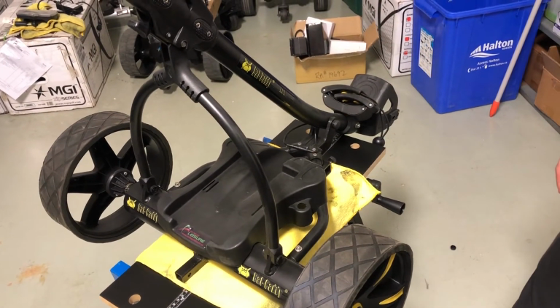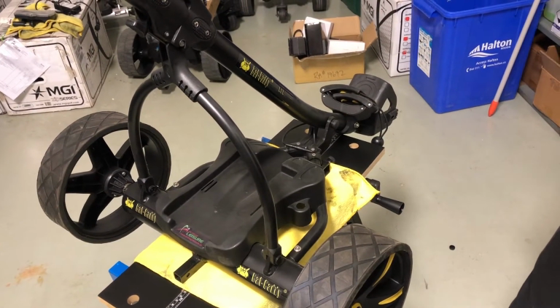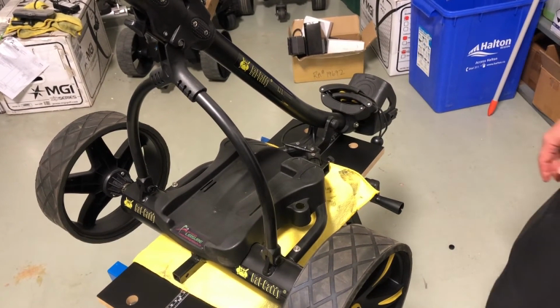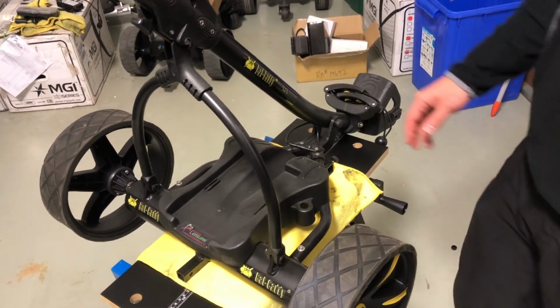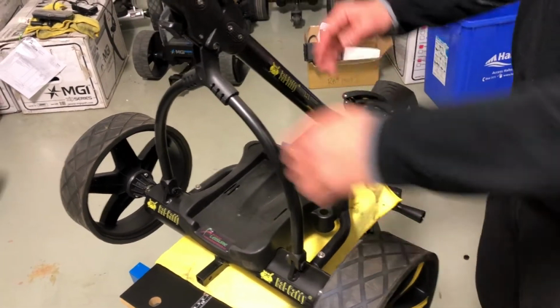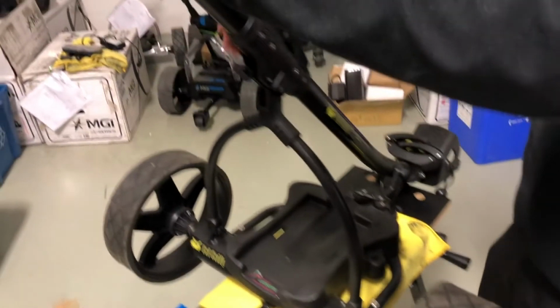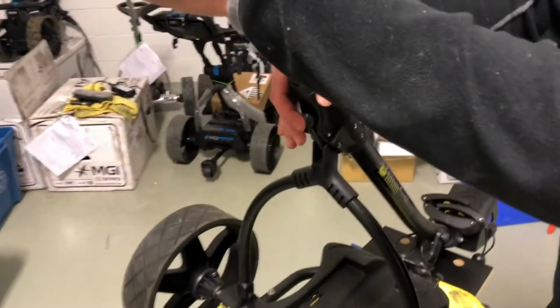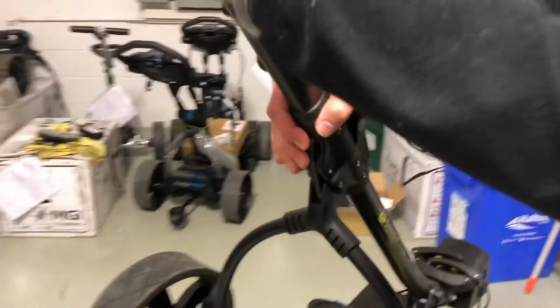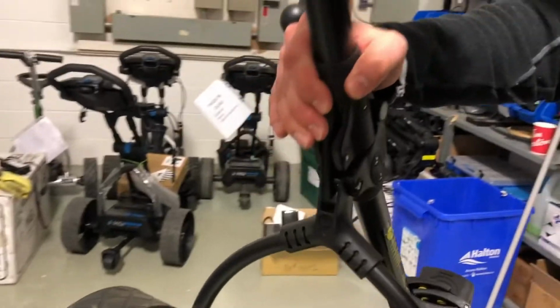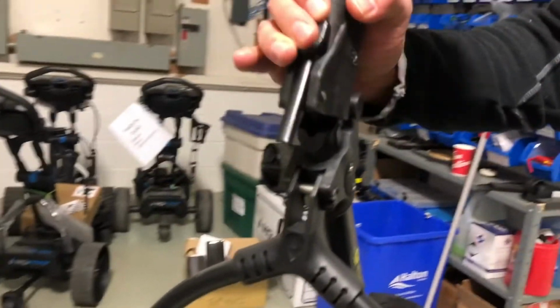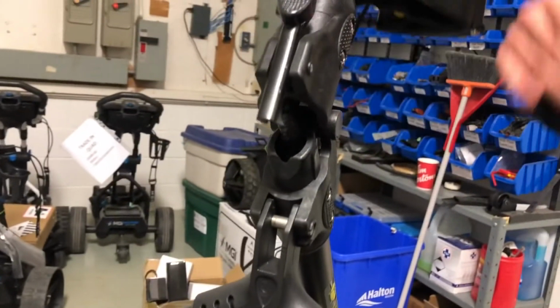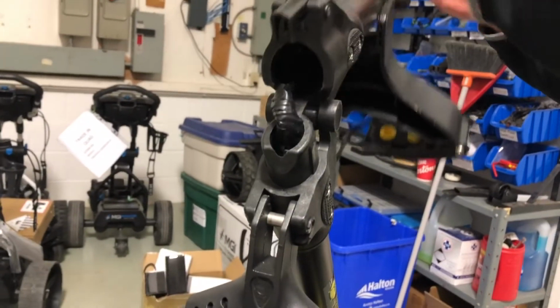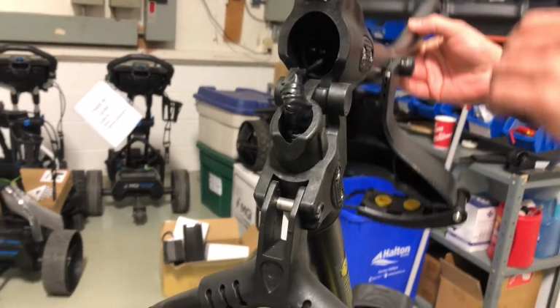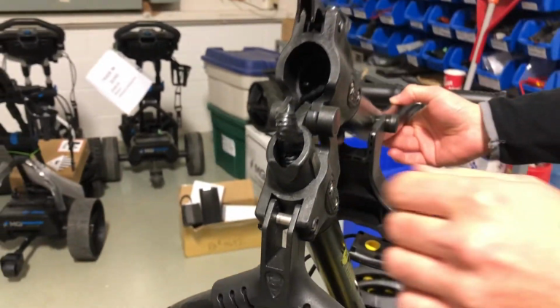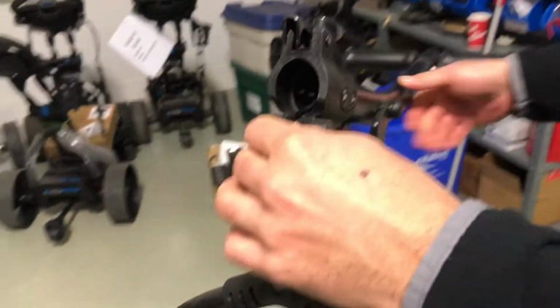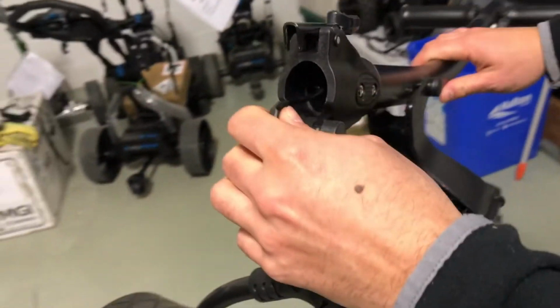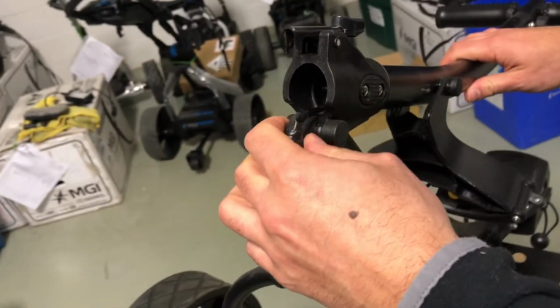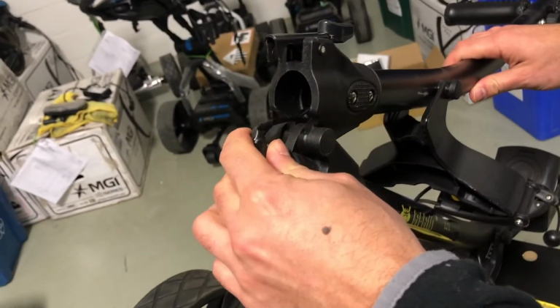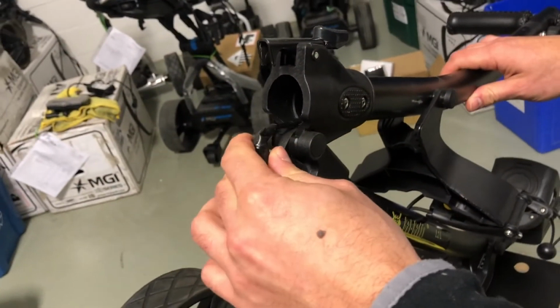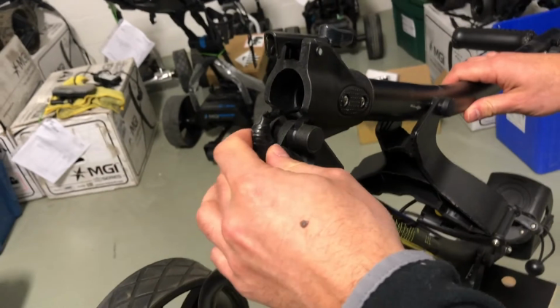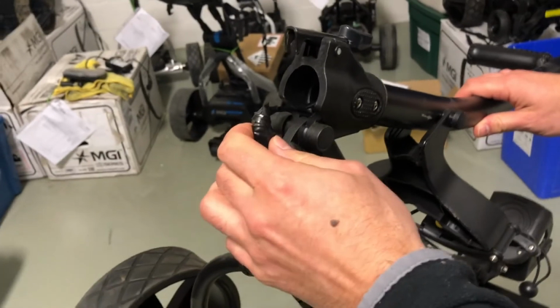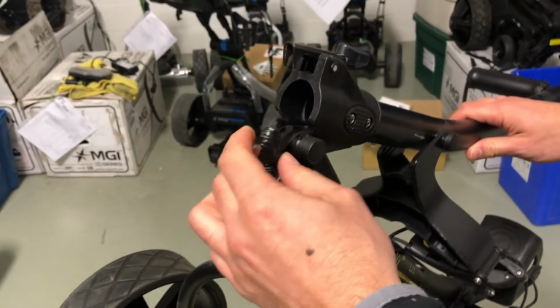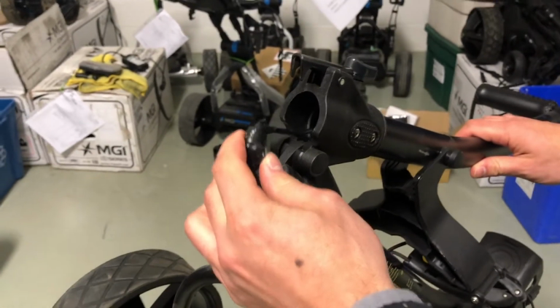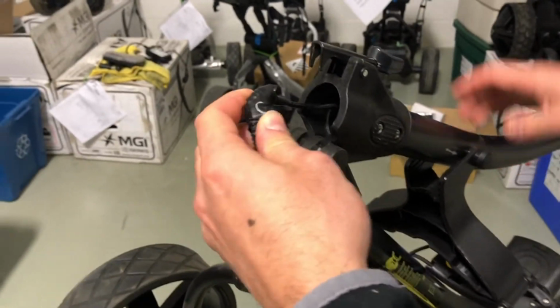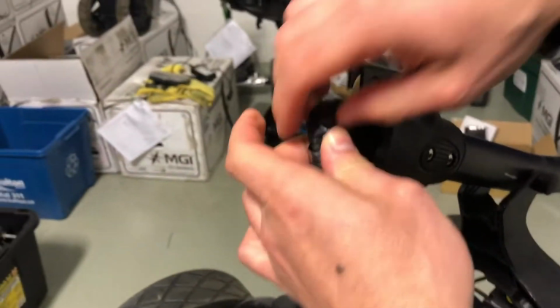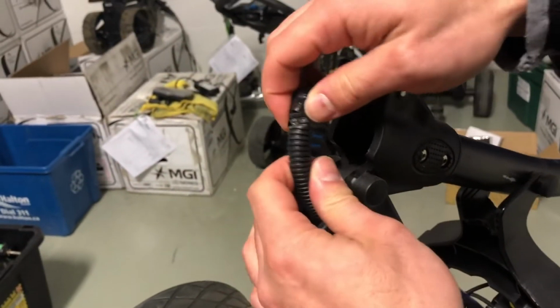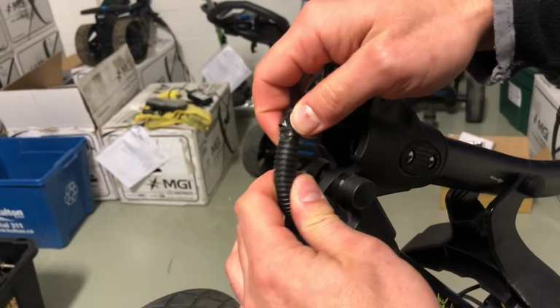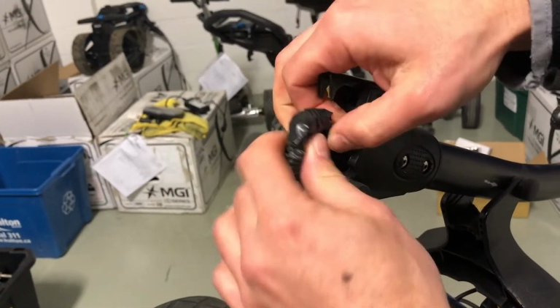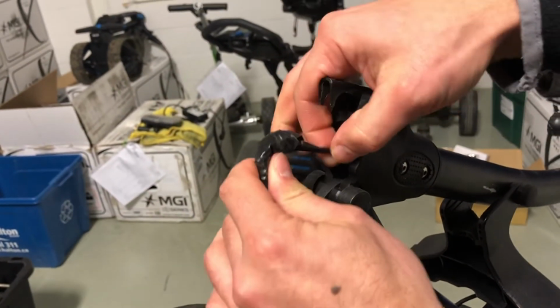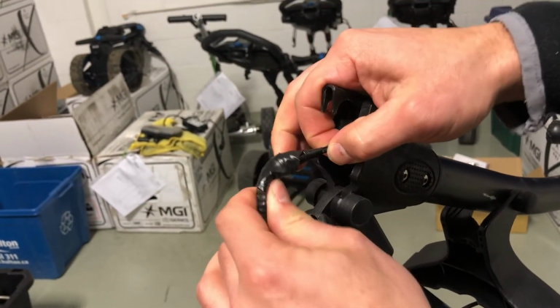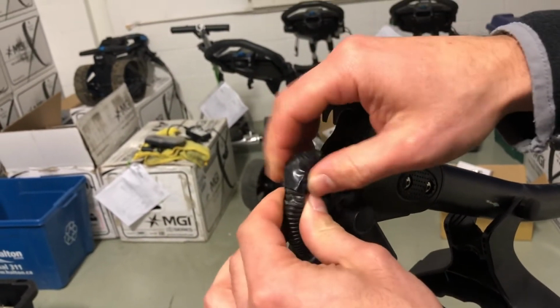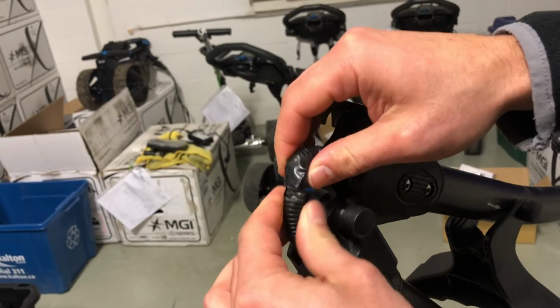The second spot we're going to check is a visual inspection on the pivoting point here on the lower middle frame, just to make sure that you don't see any cuts of any kind in the harness.